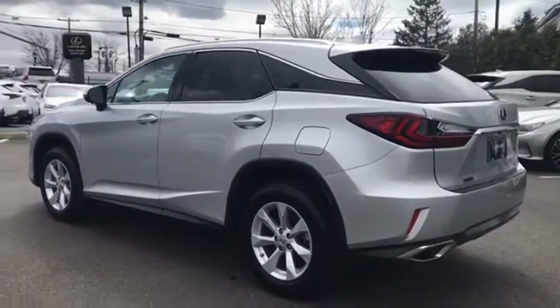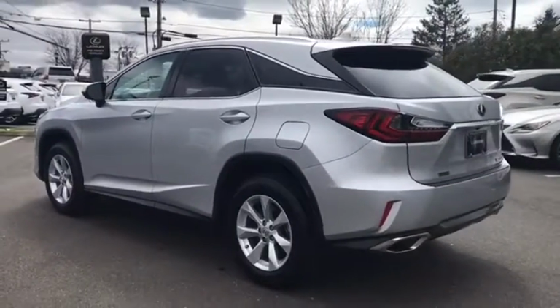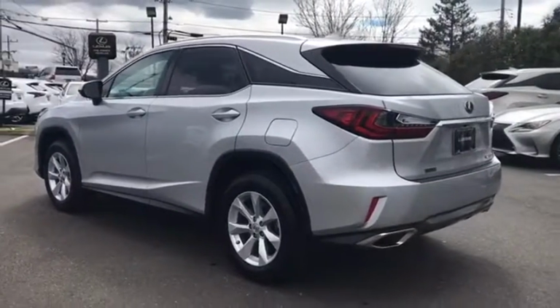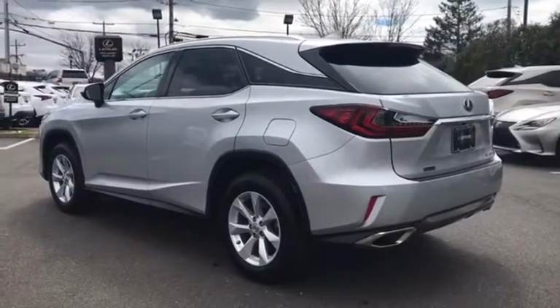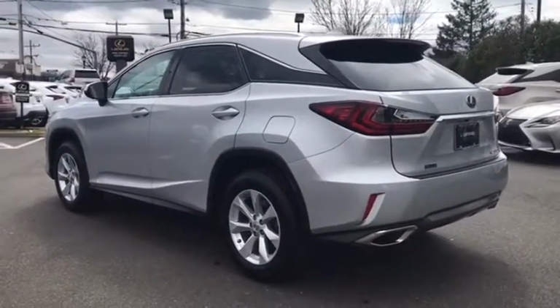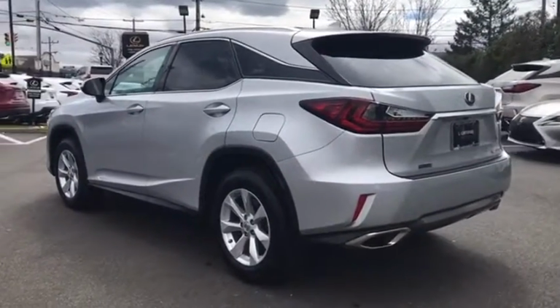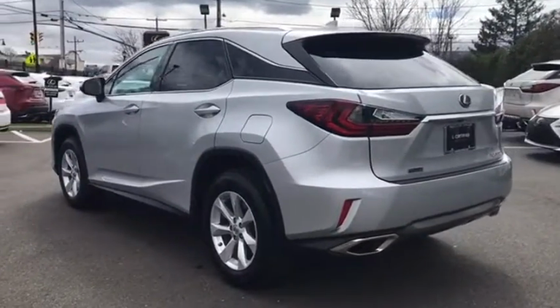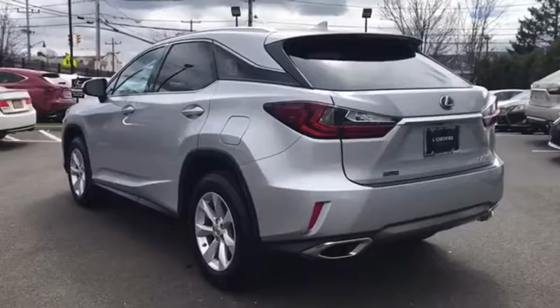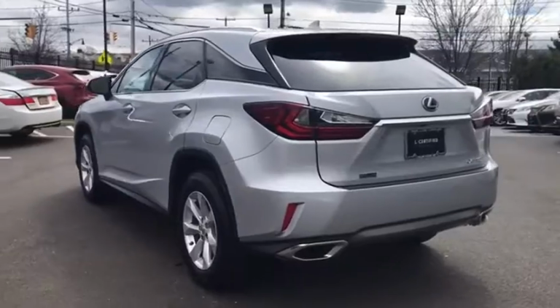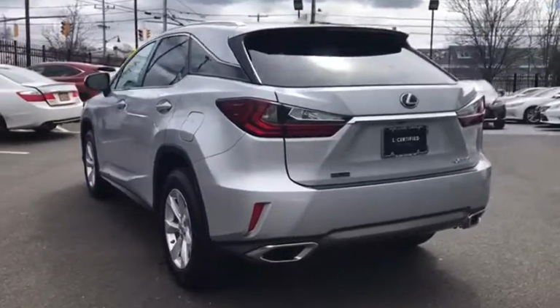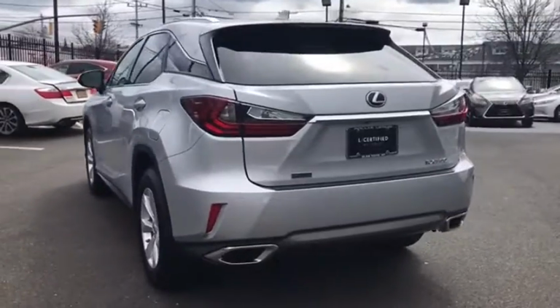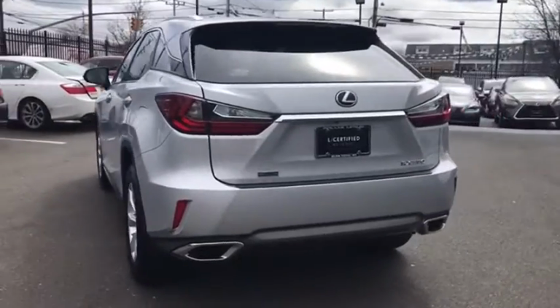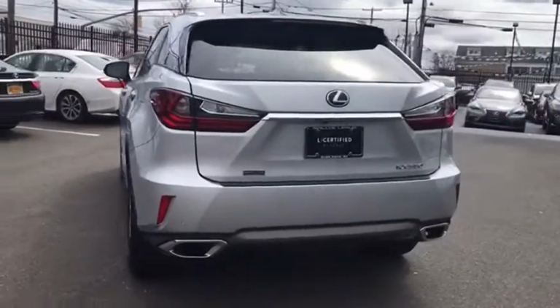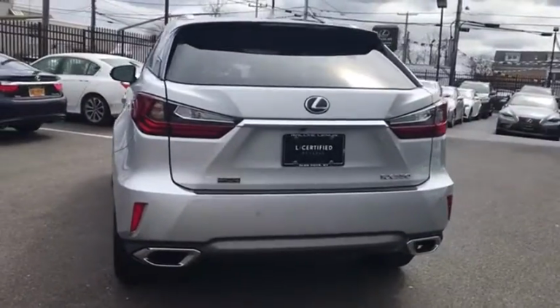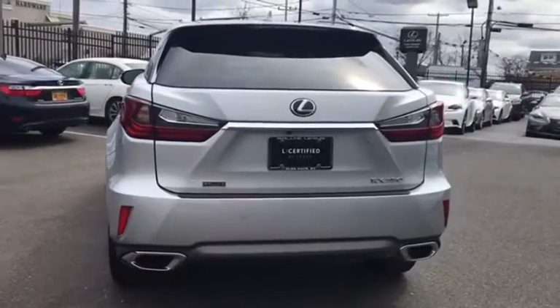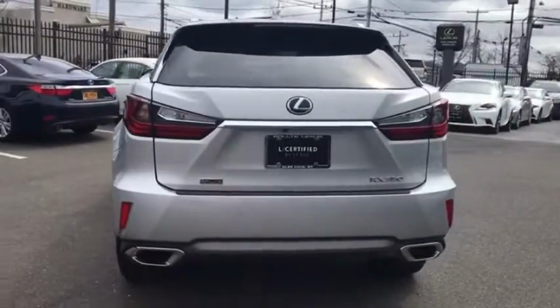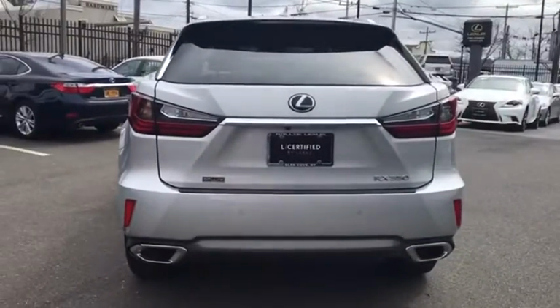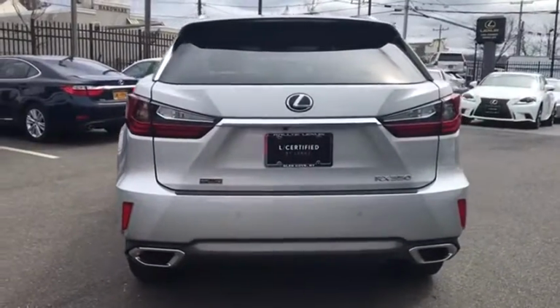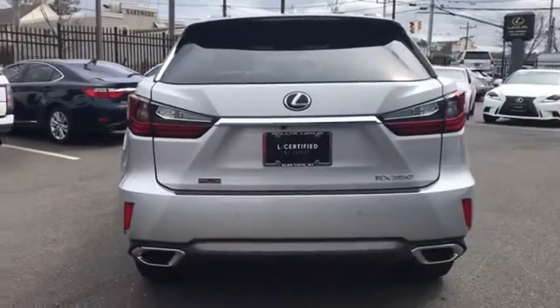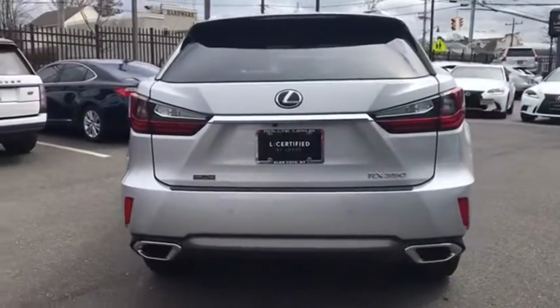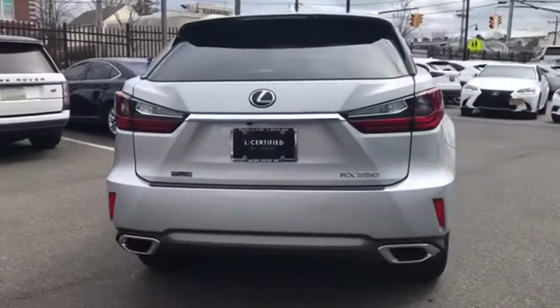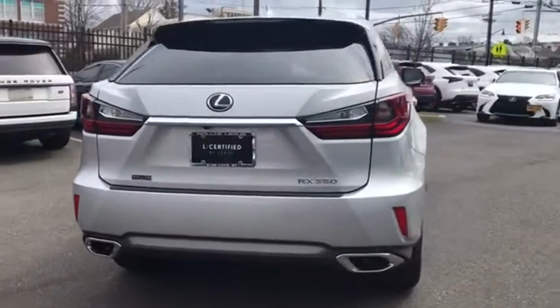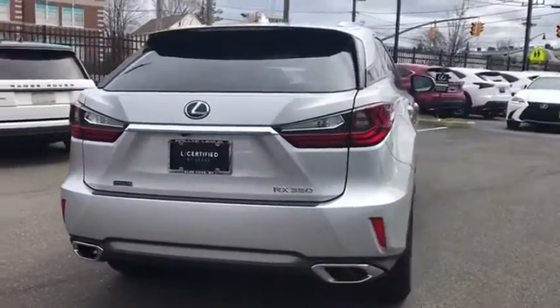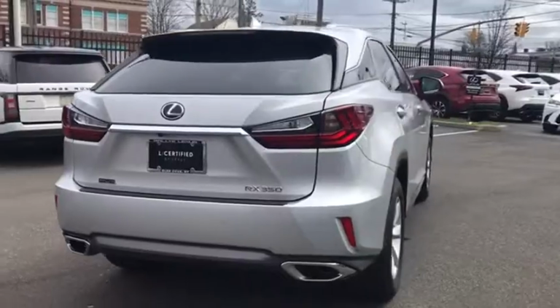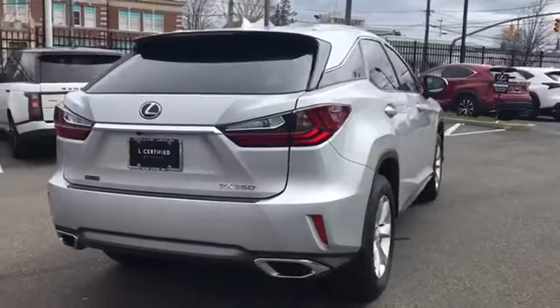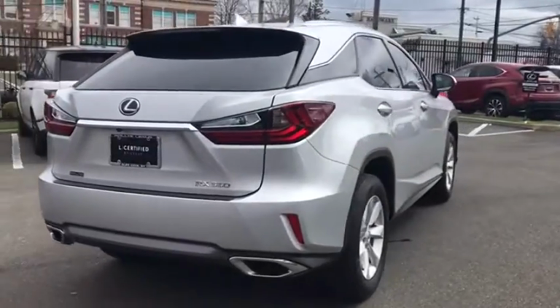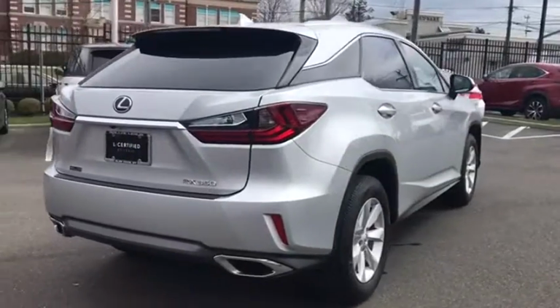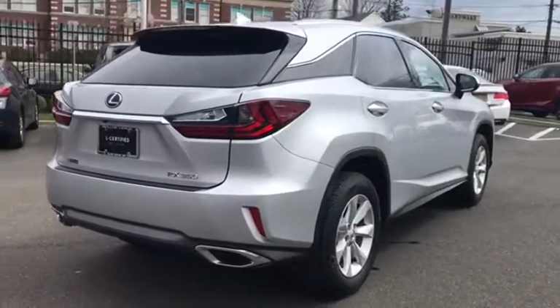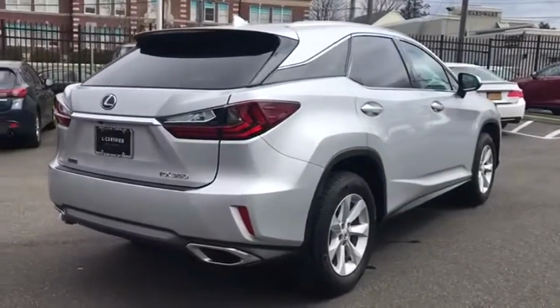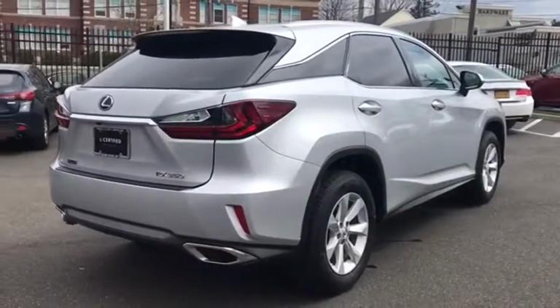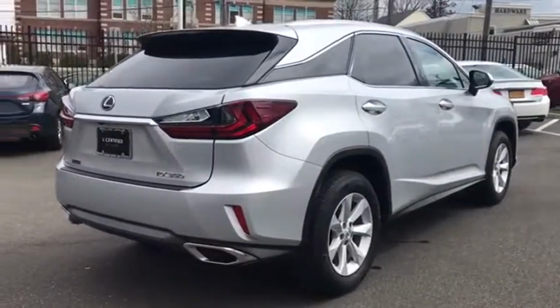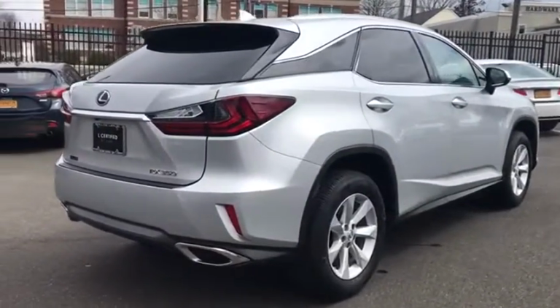Power passenger seat, stability control, all-wheel drive, keyless entry, anti-lock braking system, traction control, steering wheel audio controls, power liftgate, backup camera.